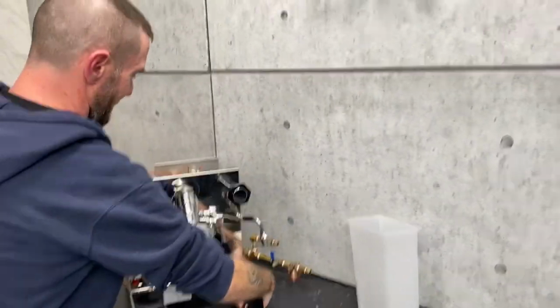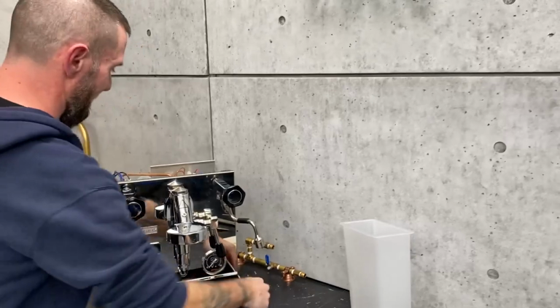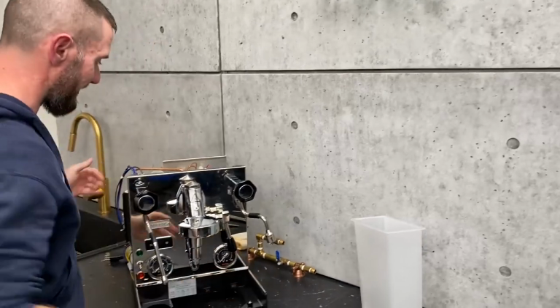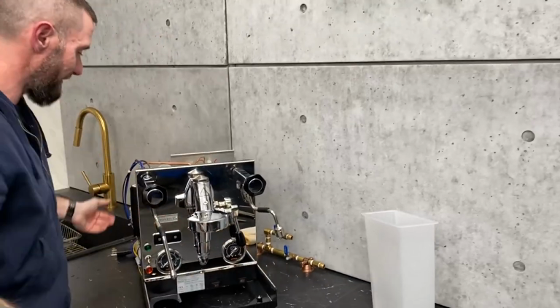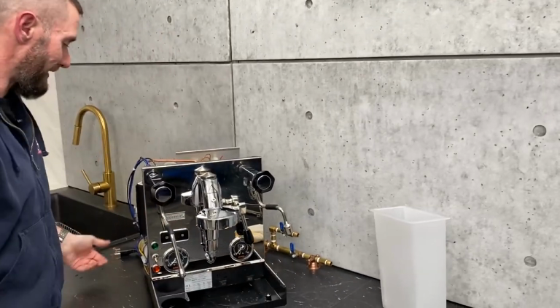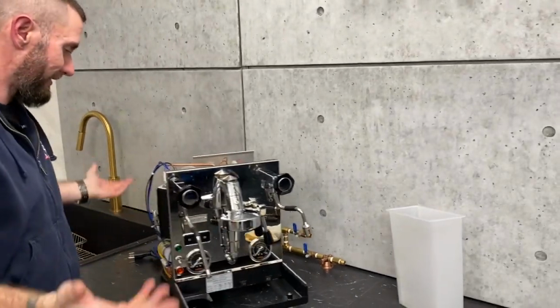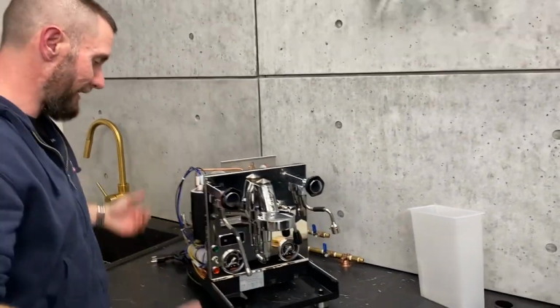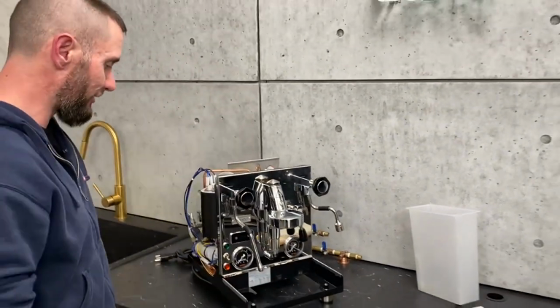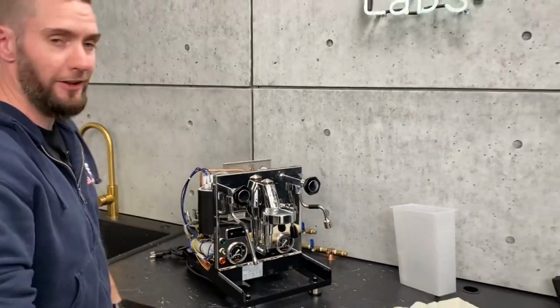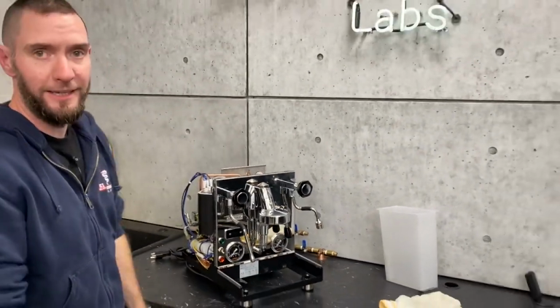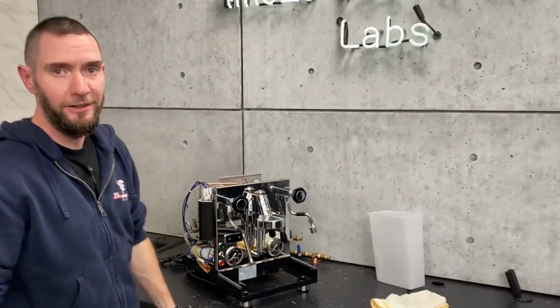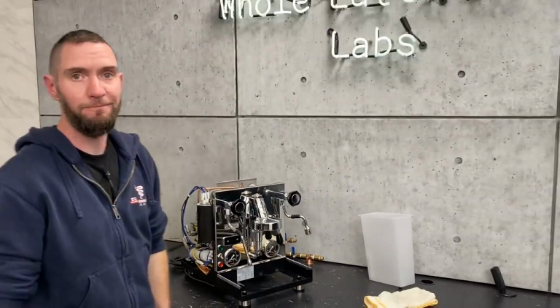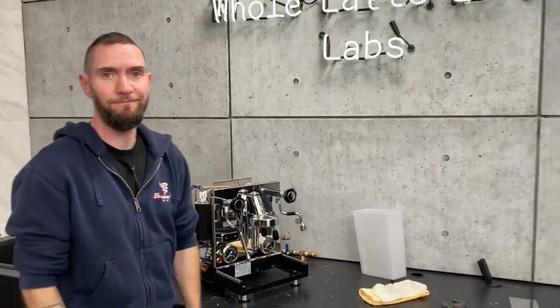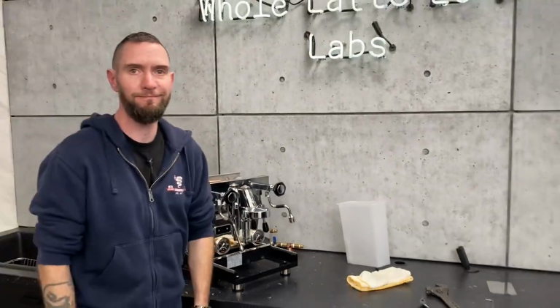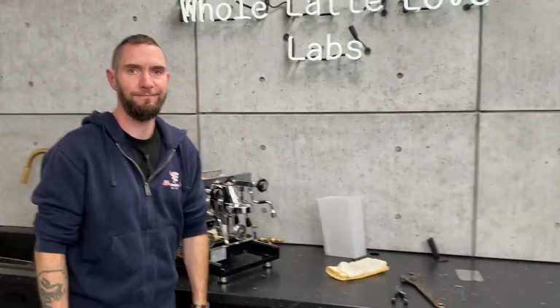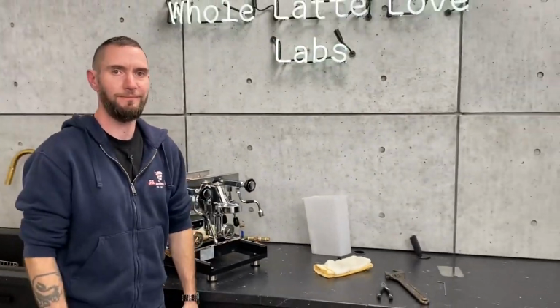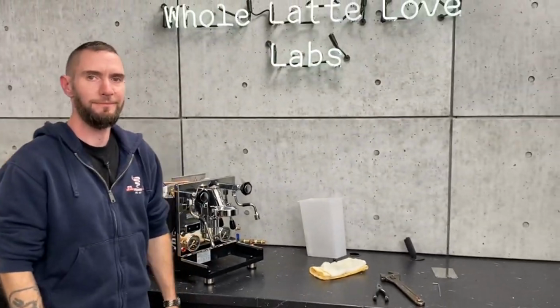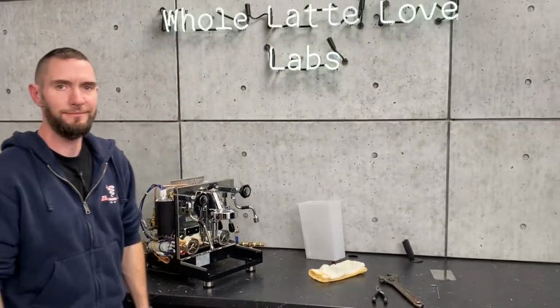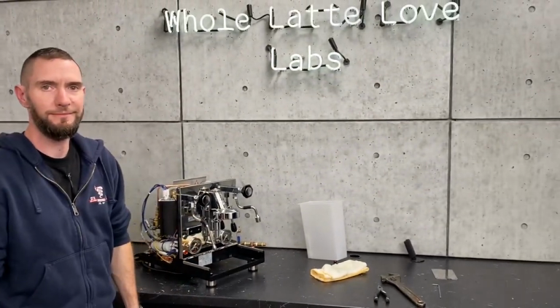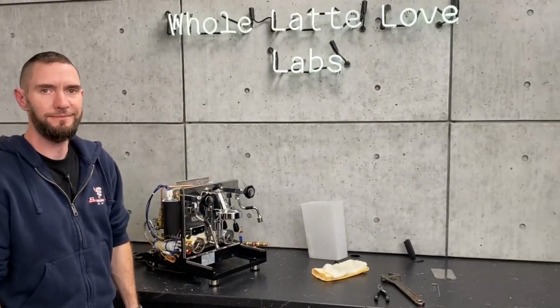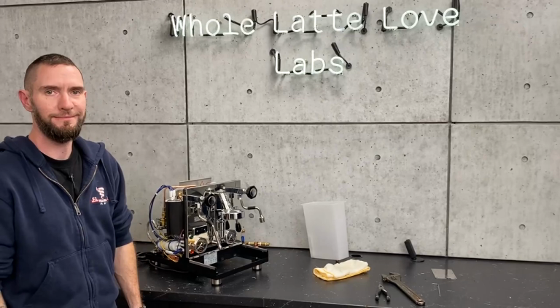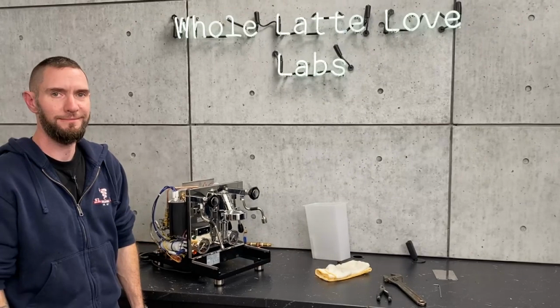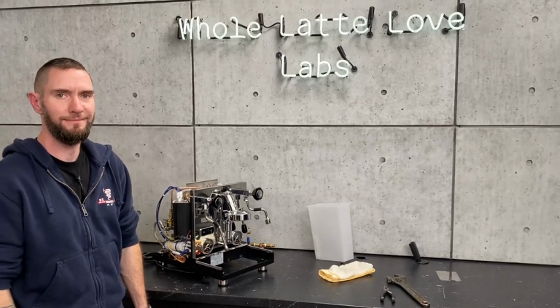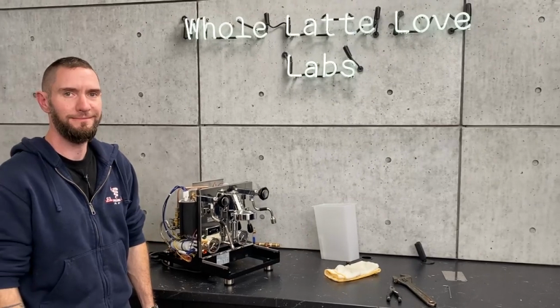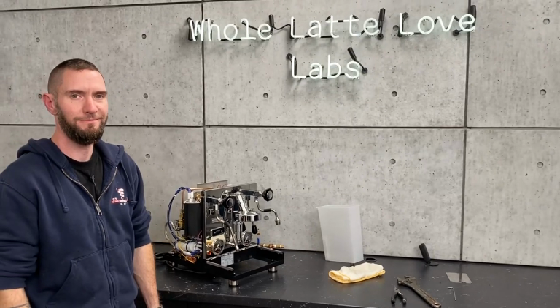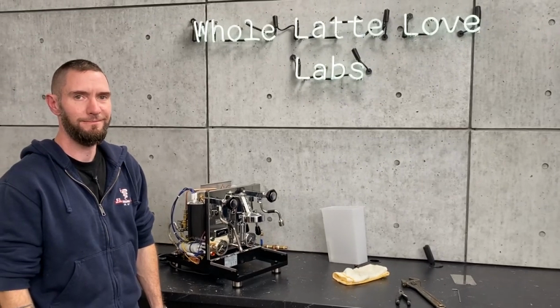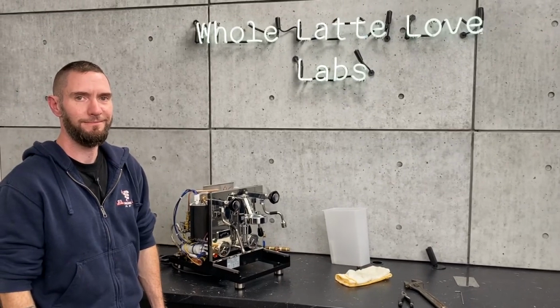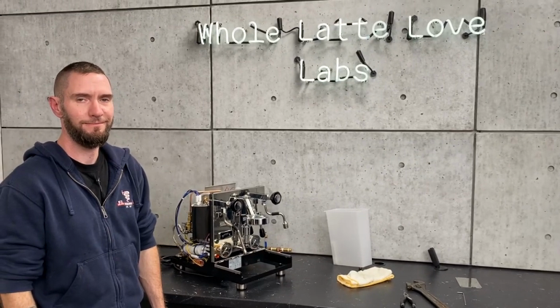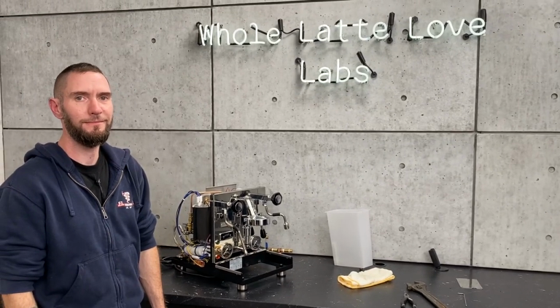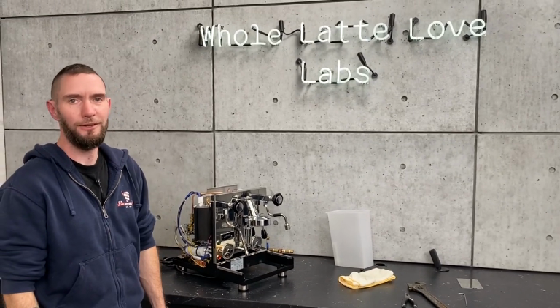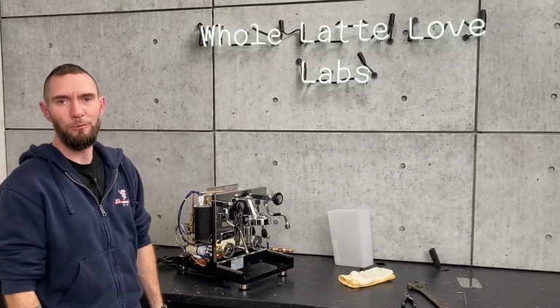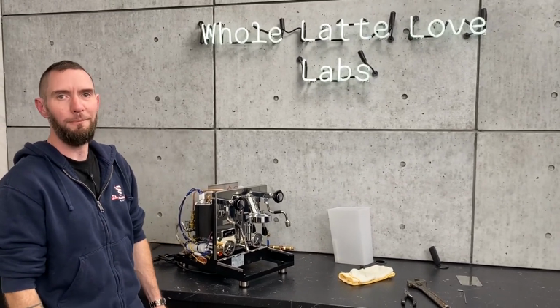And that's in a nutshell how you get it done. Thanks for taking us through how you drain the boilers on the Pro 700. No problem.